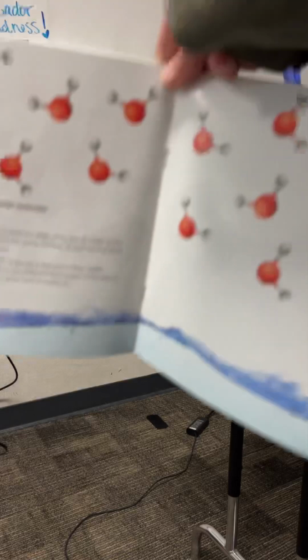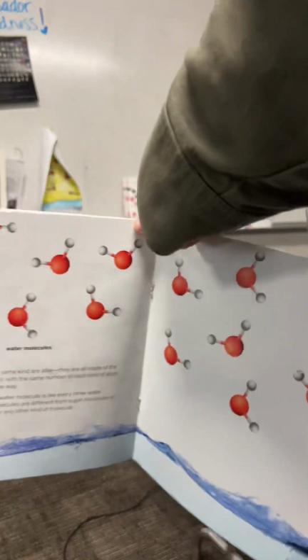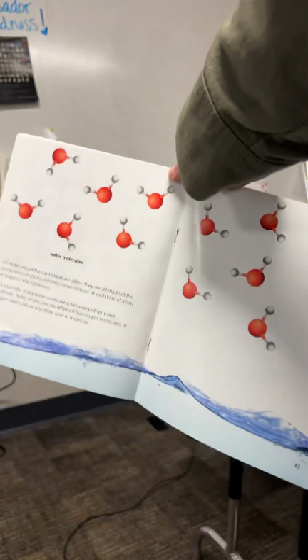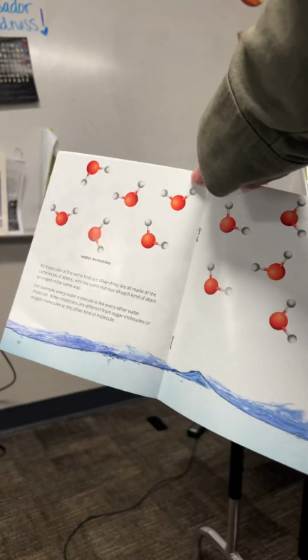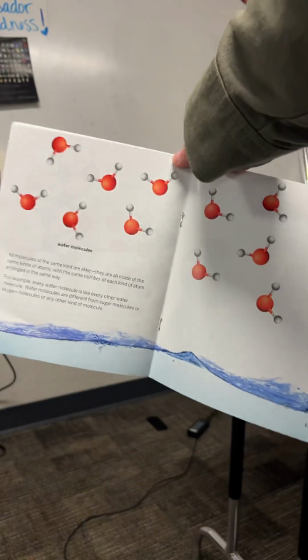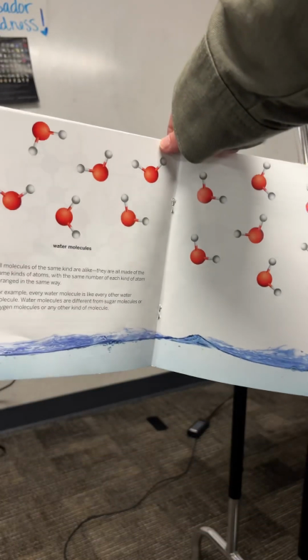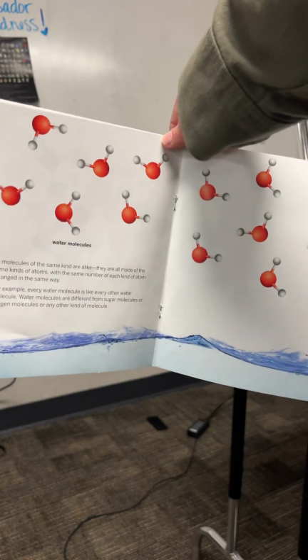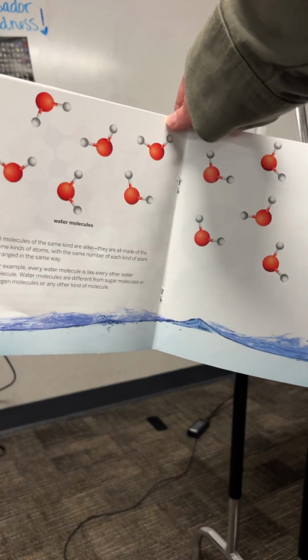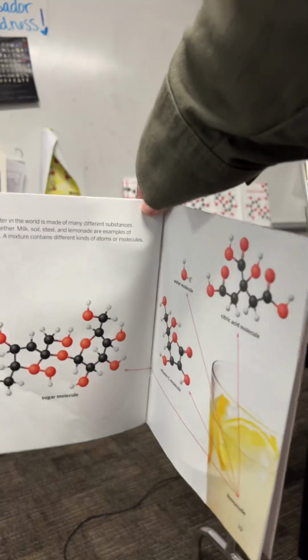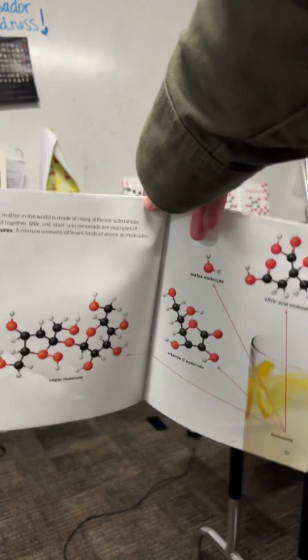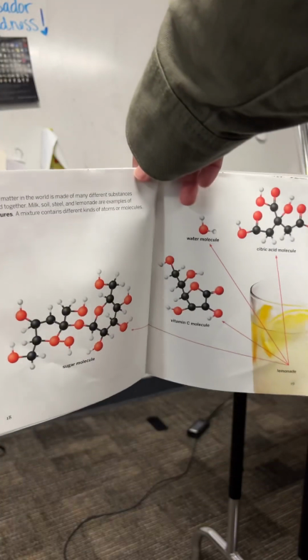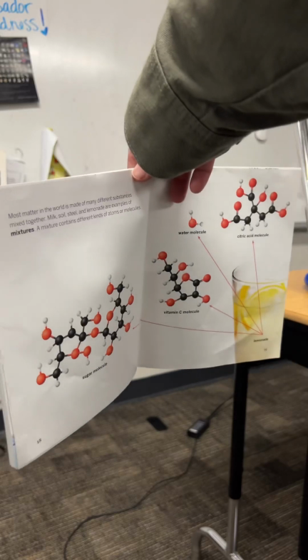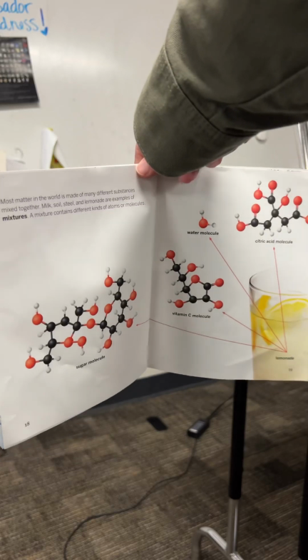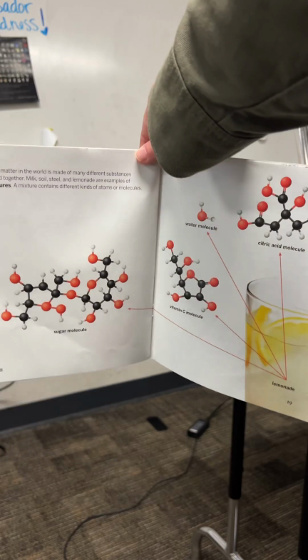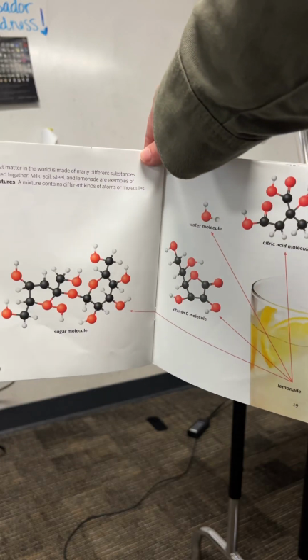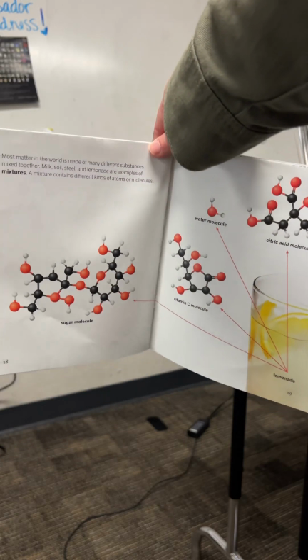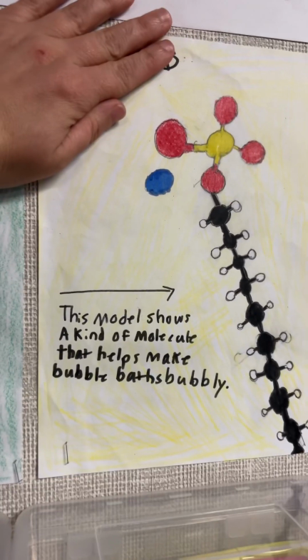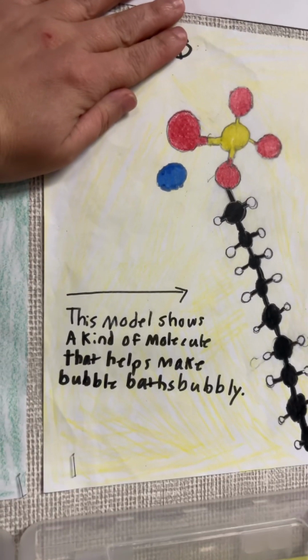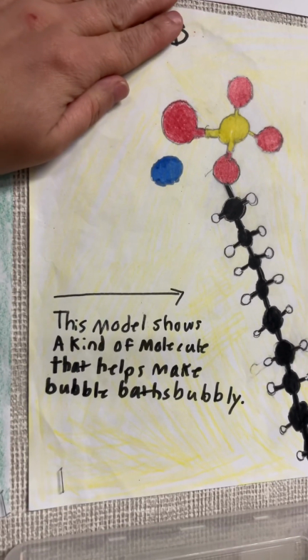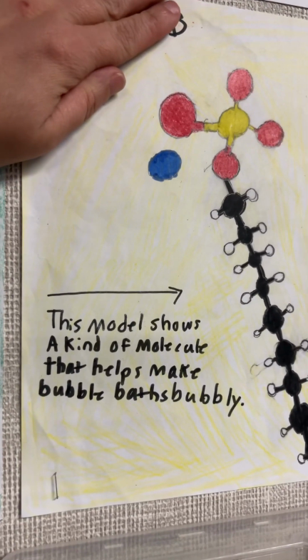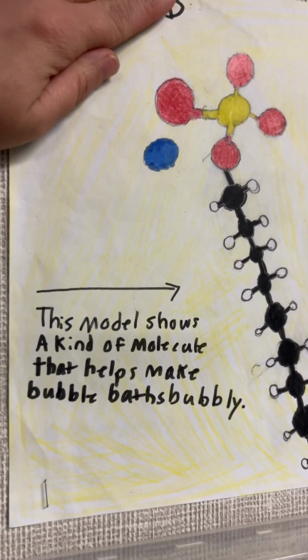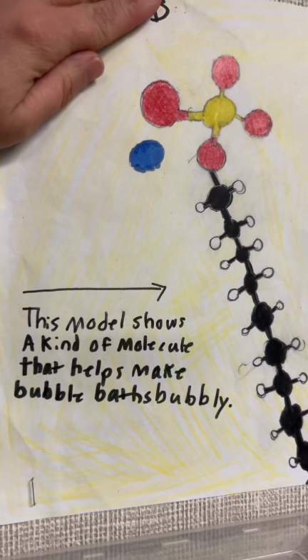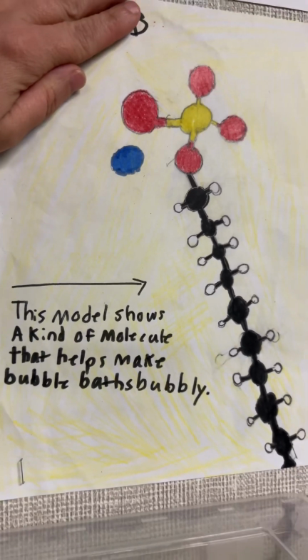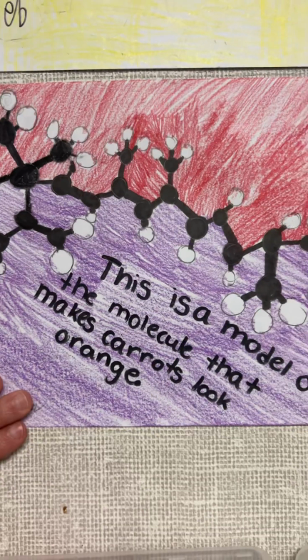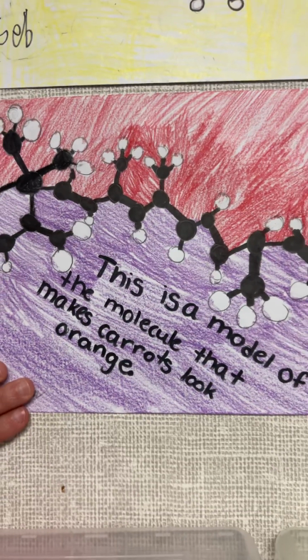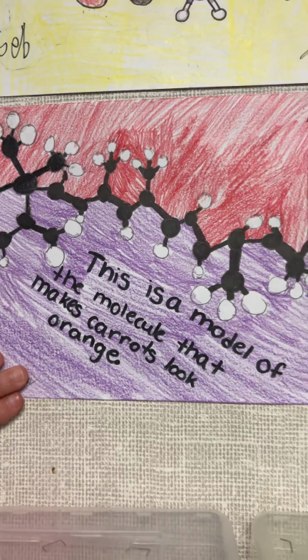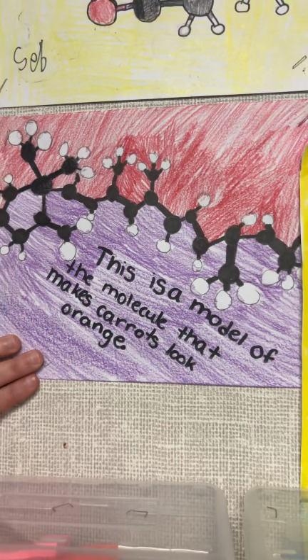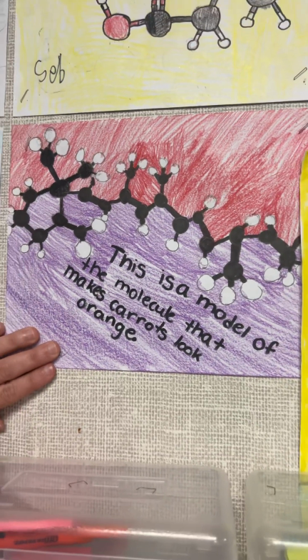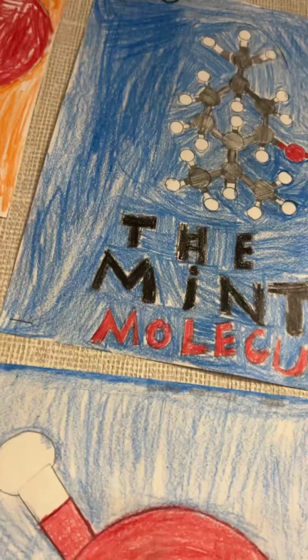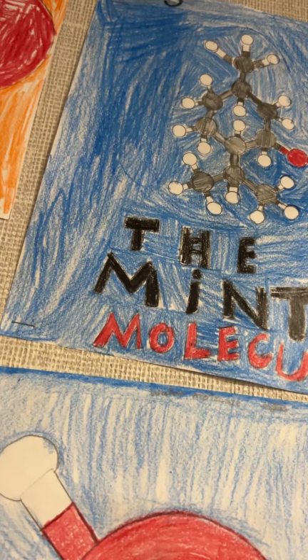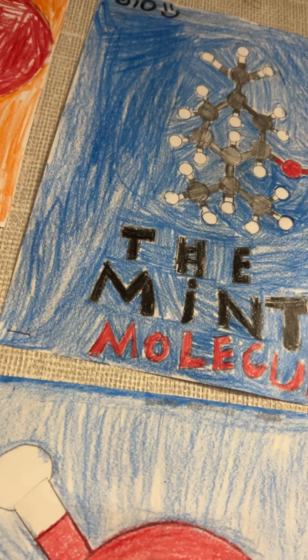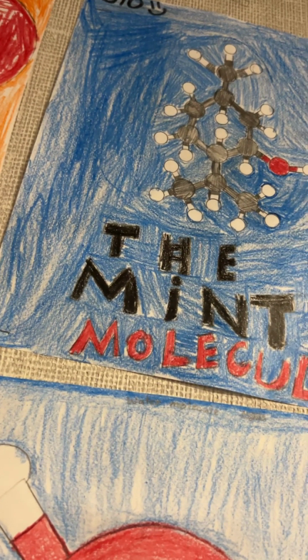They could choose from water molecules, molecules that make up lemonade, there were even examples of tree bark molecules, molecules for bubble baths, the molecule that makes carrots look orange, and the mint molecule.